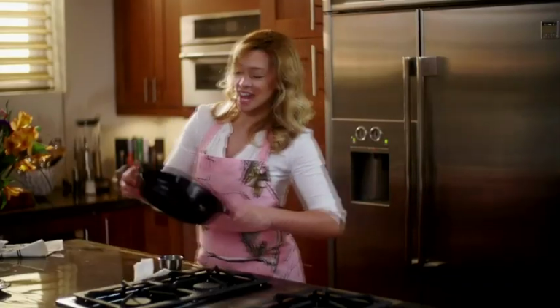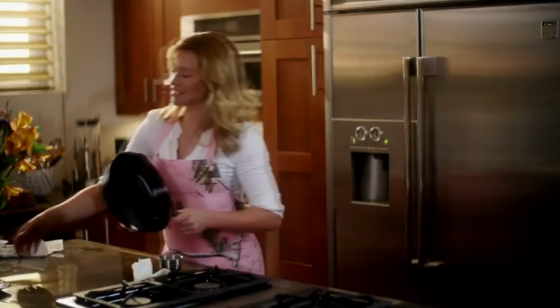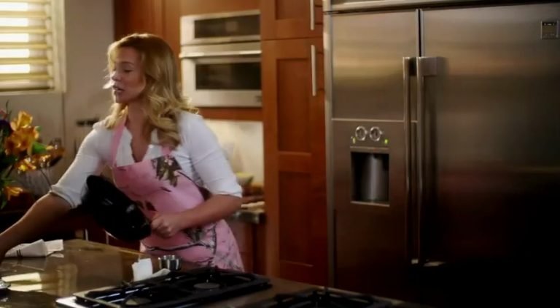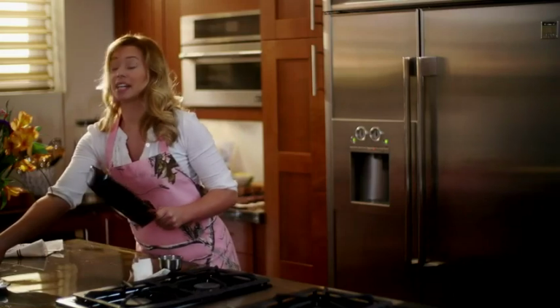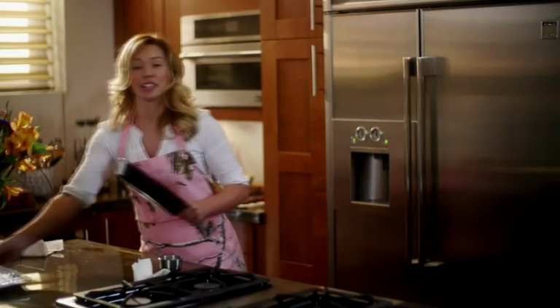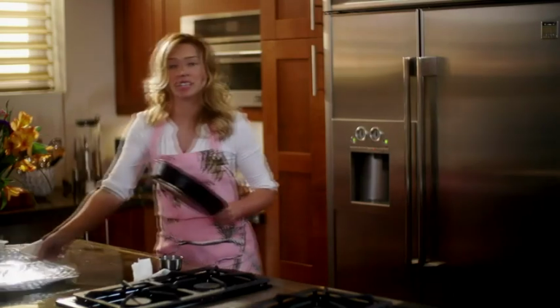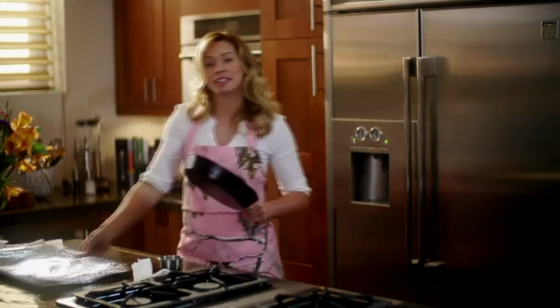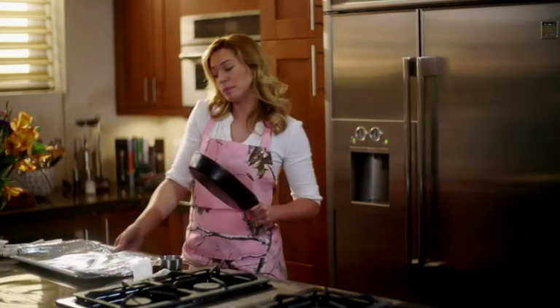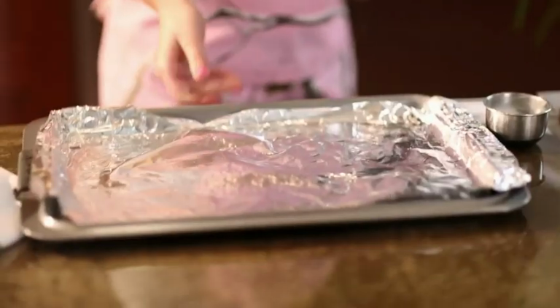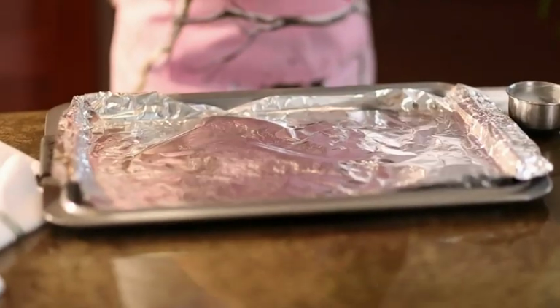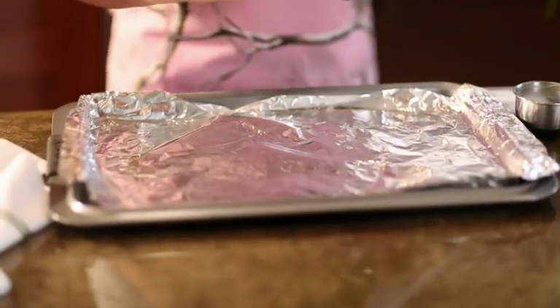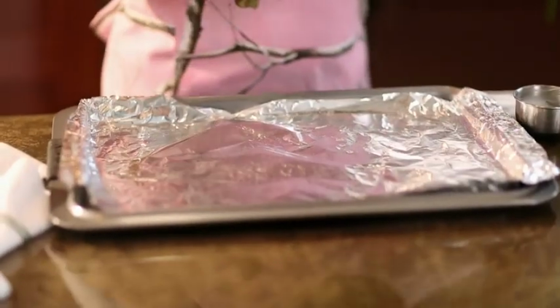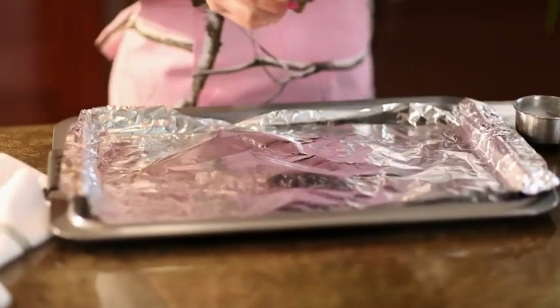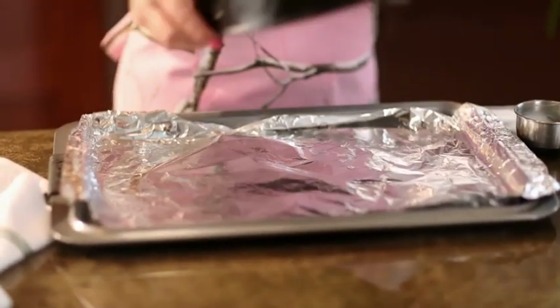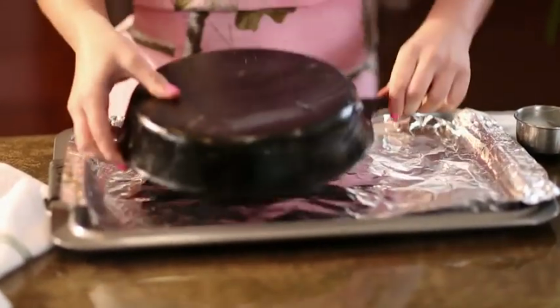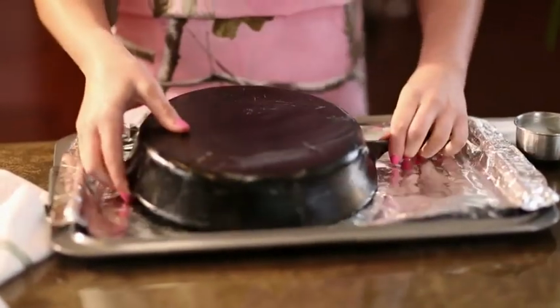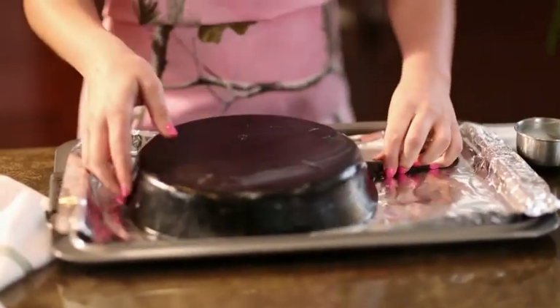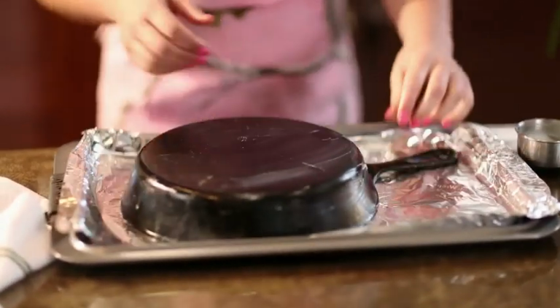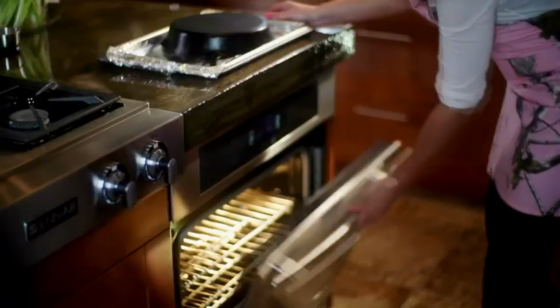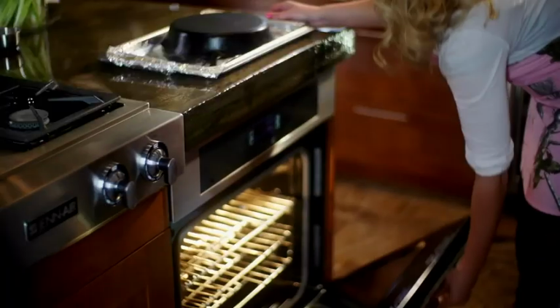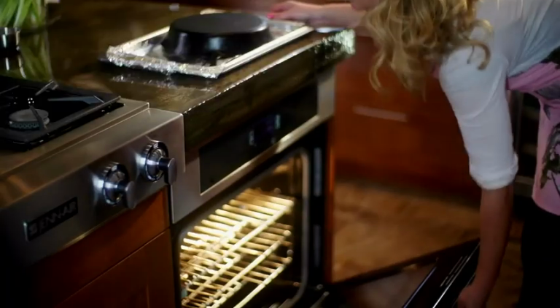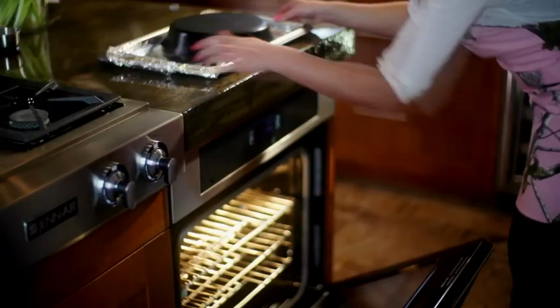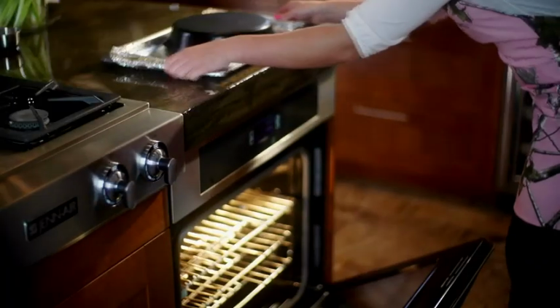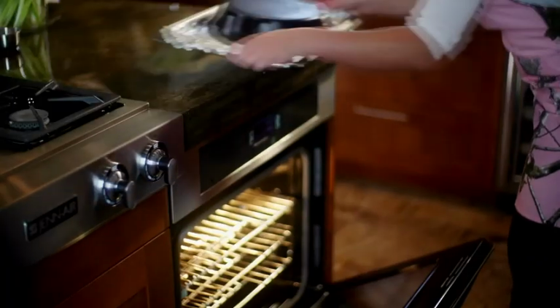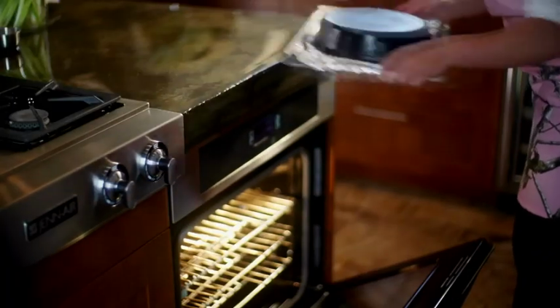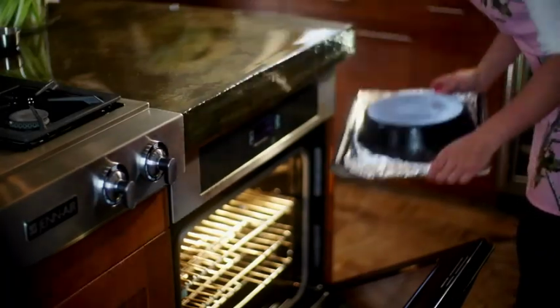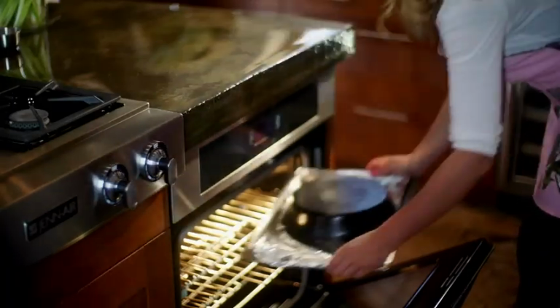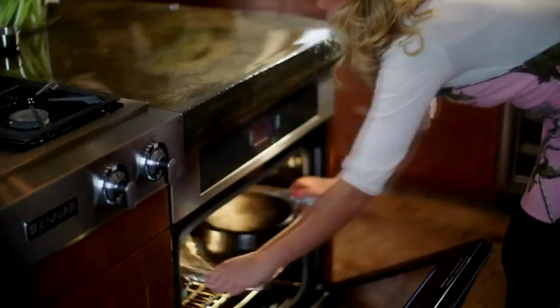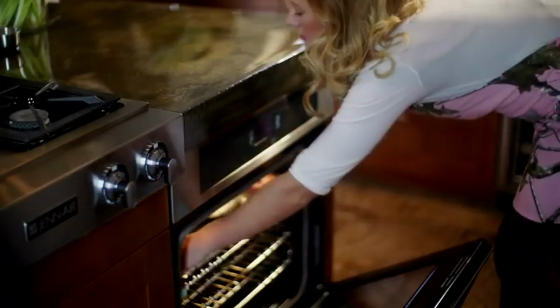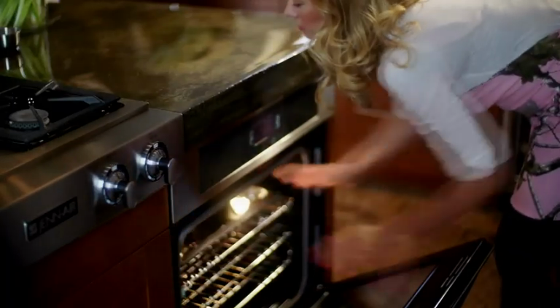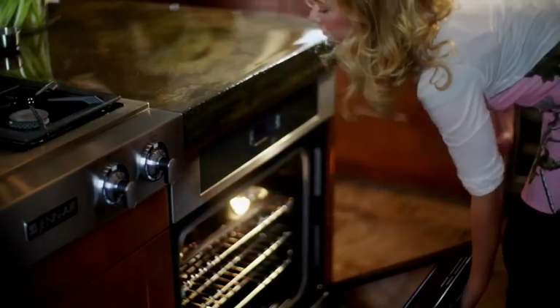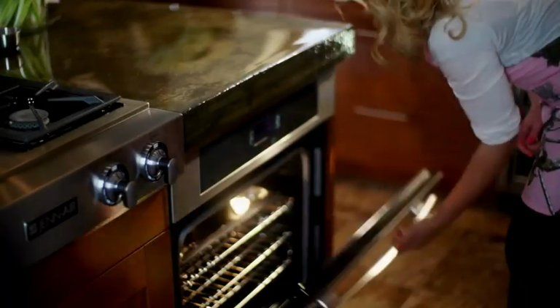Next we're going to take a cookie sheet, line it with foil, and place the skillet face down, then place the skillet in a preheated oven of 350 degrees for an hour.